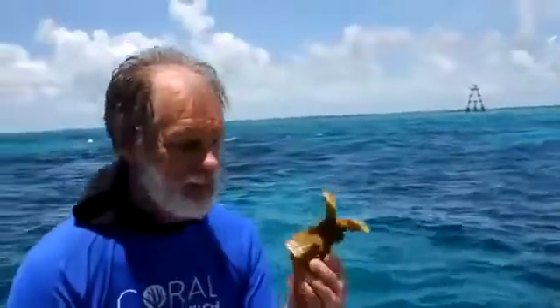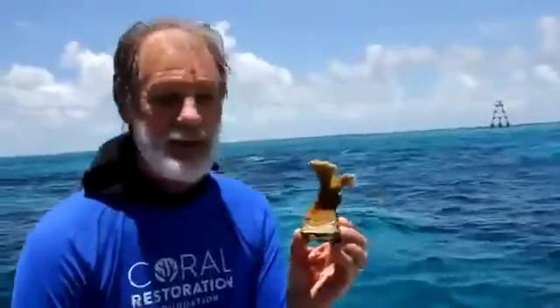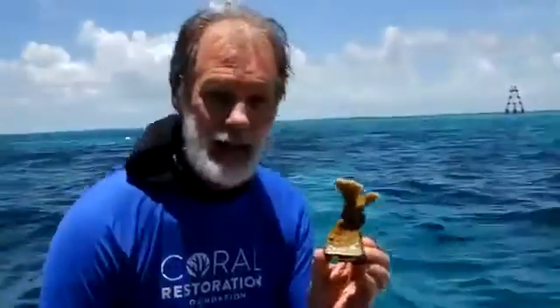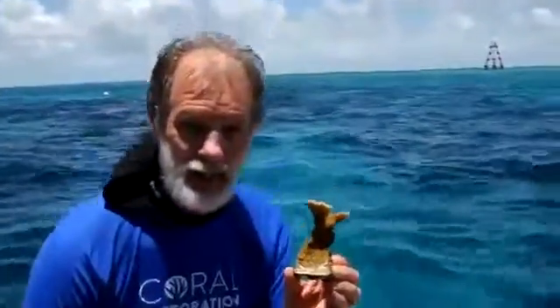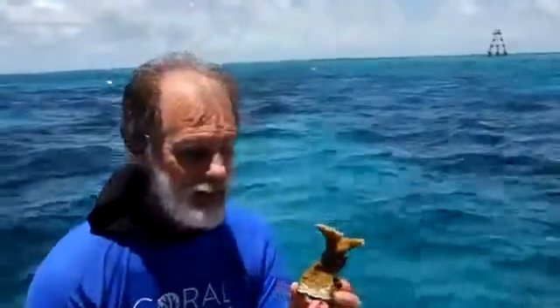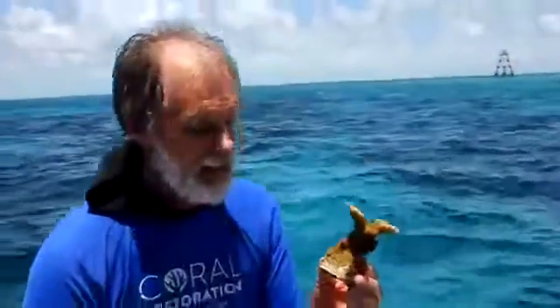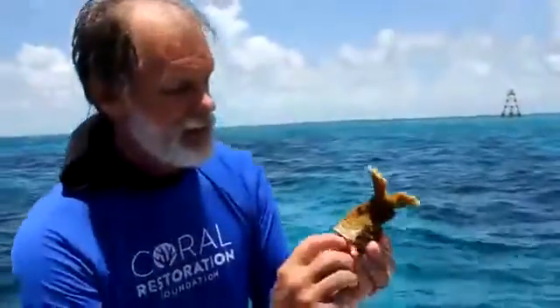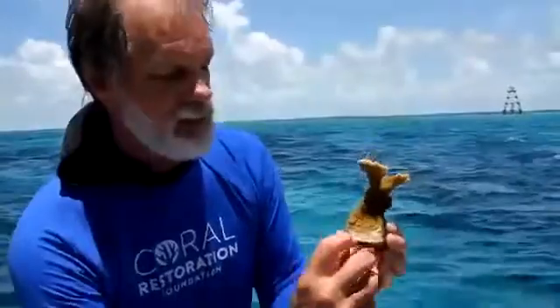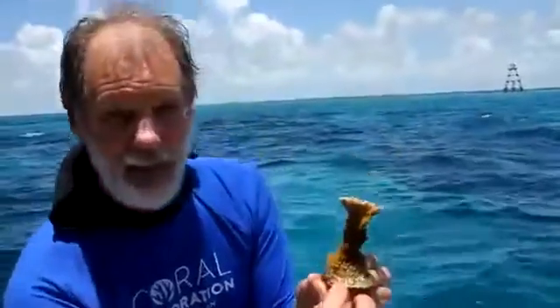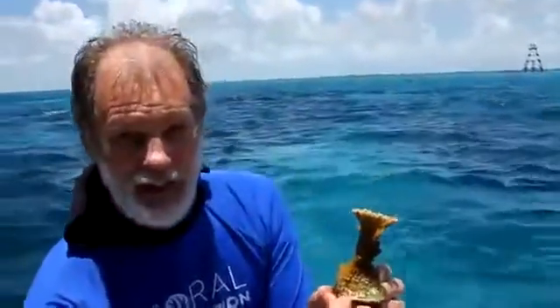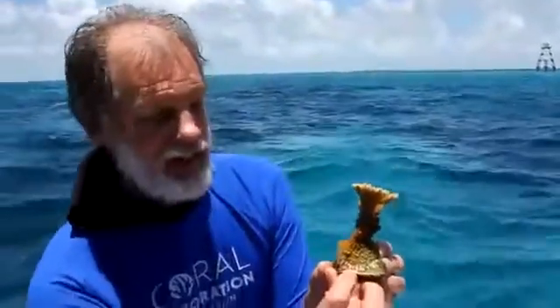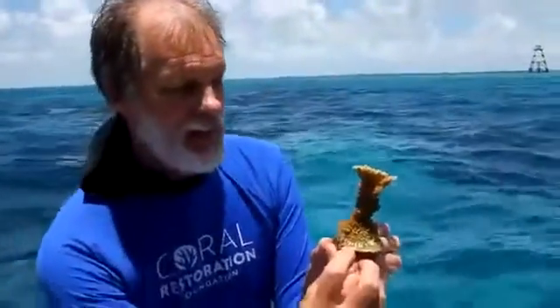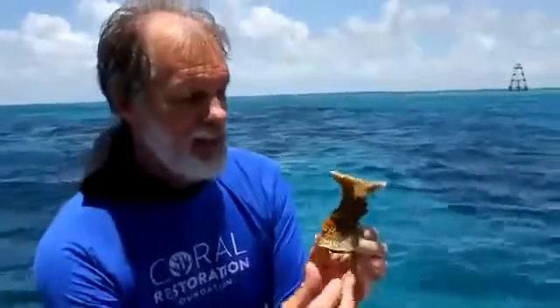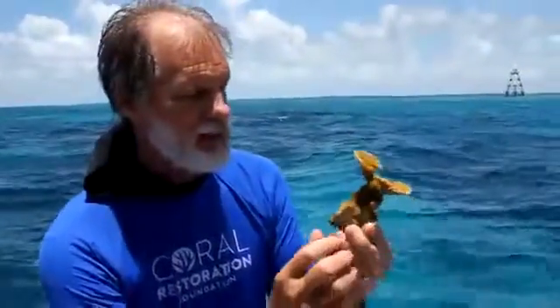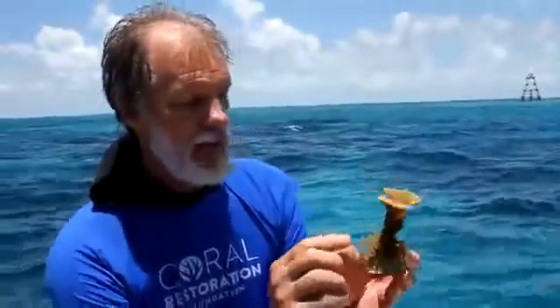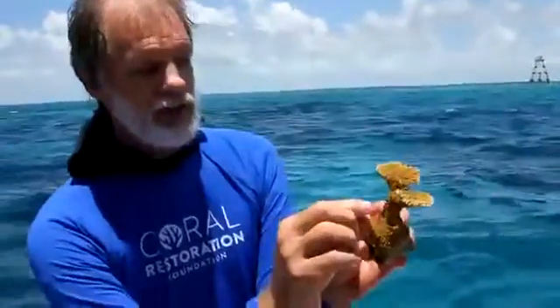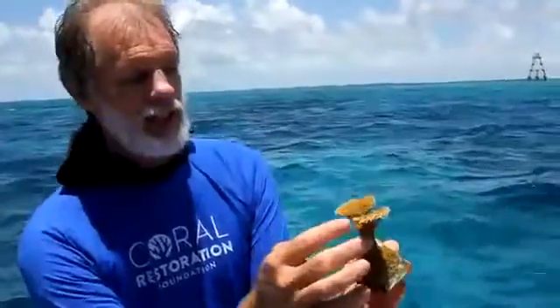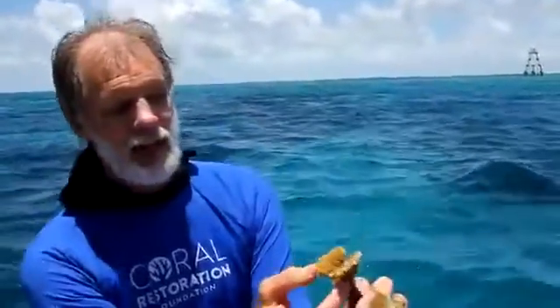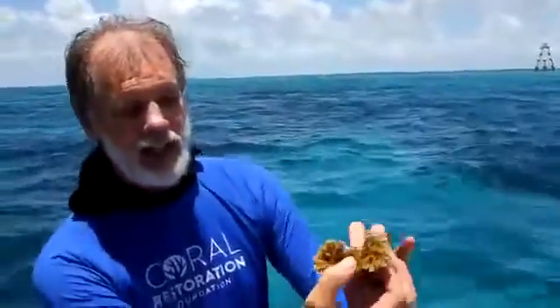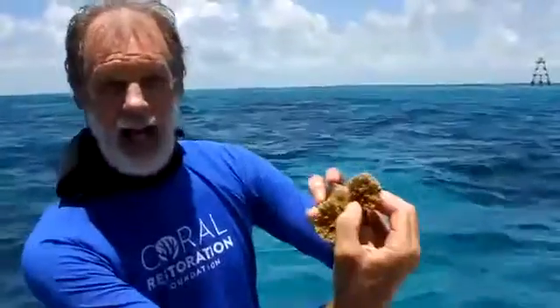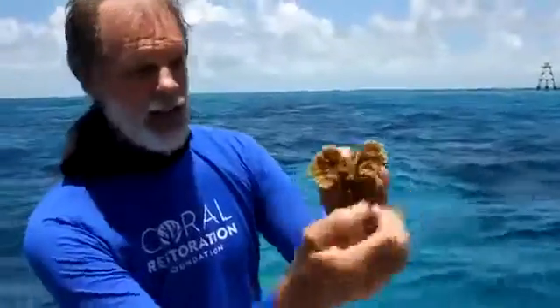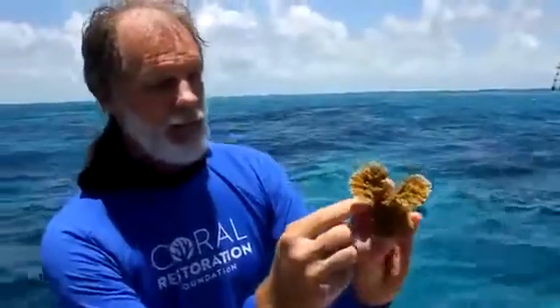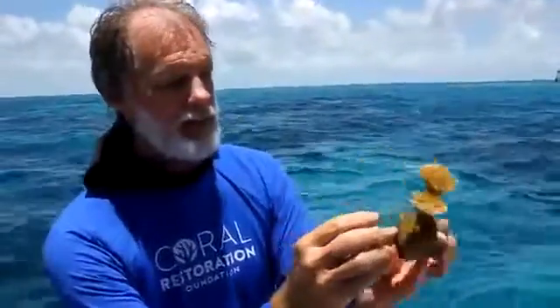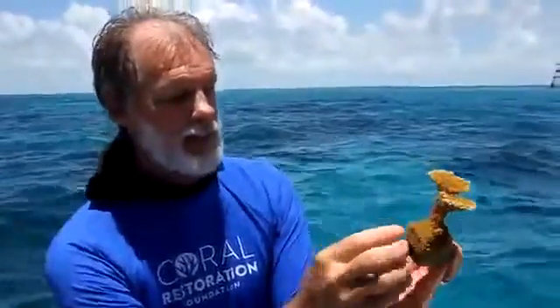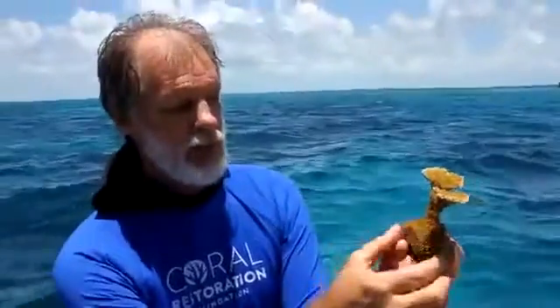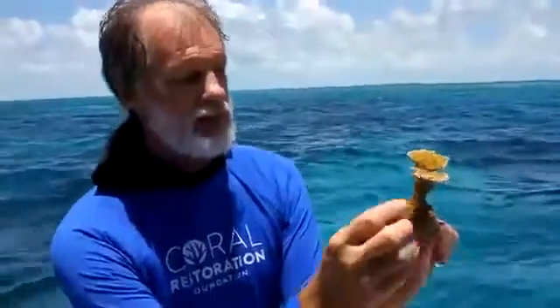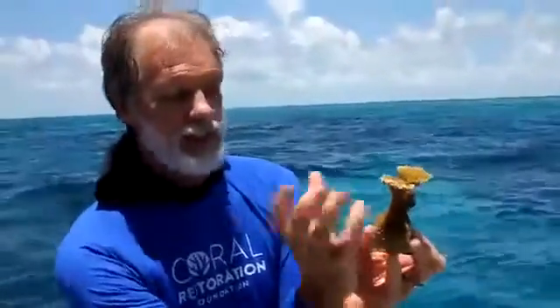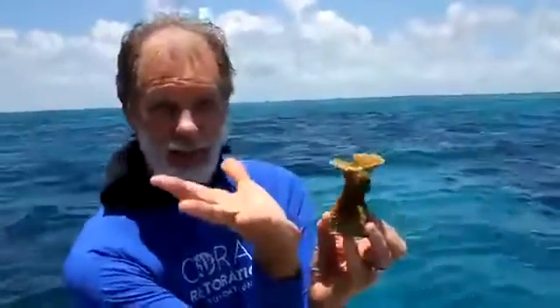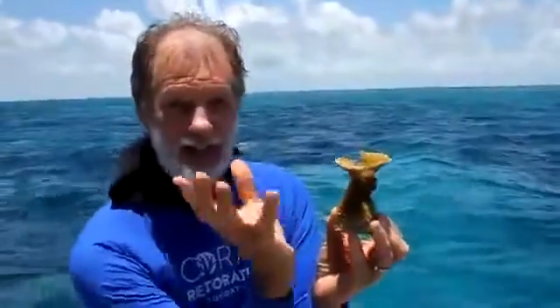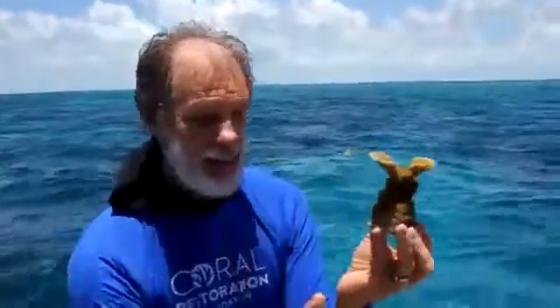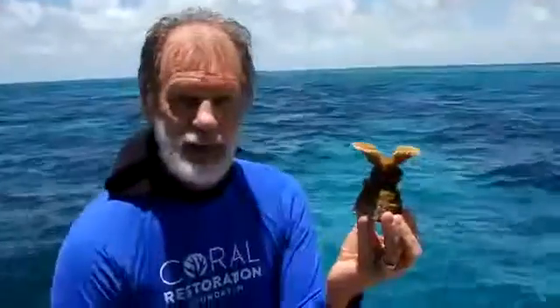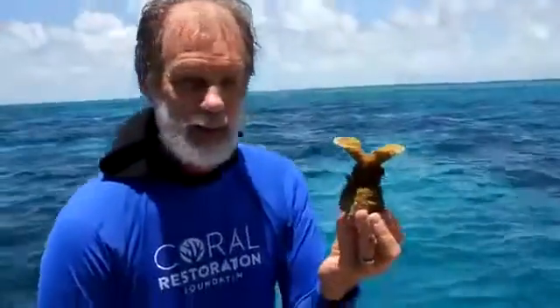We've been babying this for about a year and a half now. This one is from Snapper Ledge — it says SN1 right here. So this little frag was just a tiny thing about this size when we put it on this disc, and now it's grown over the disc. It's got a couple hands coming out. It's ready to go on the reef.